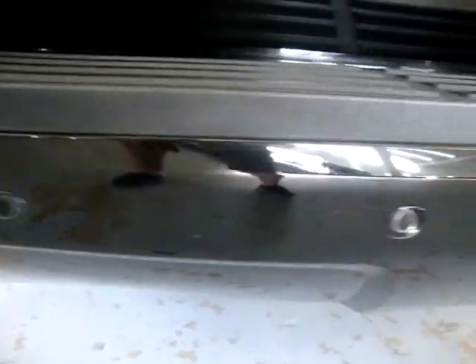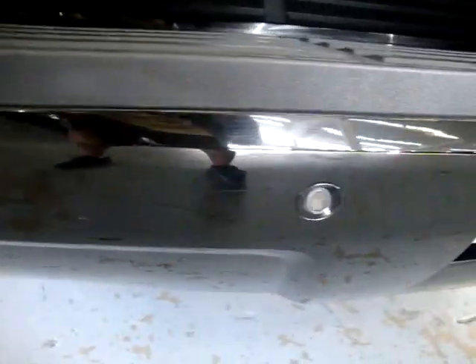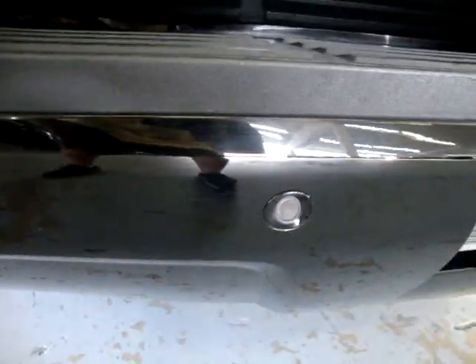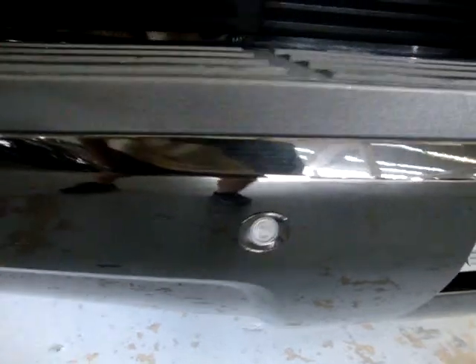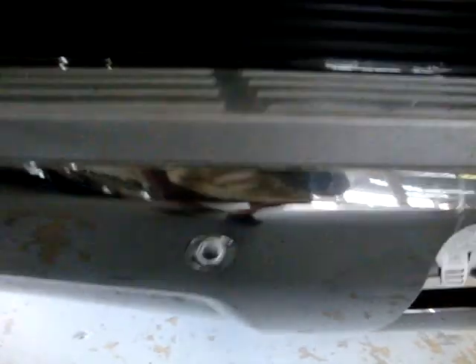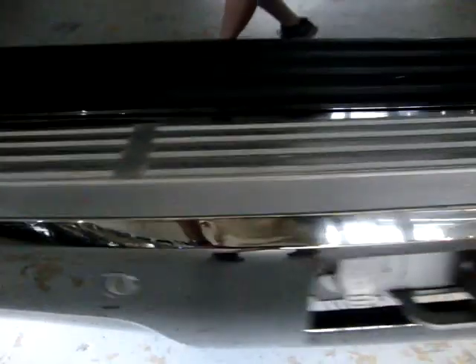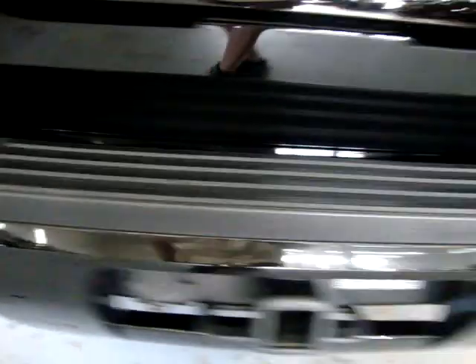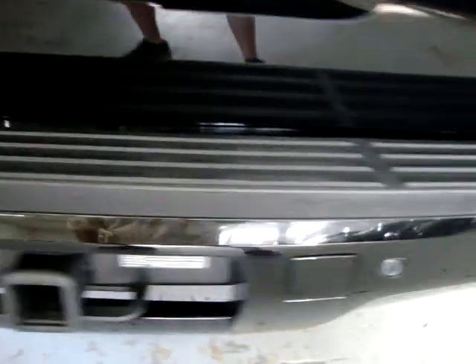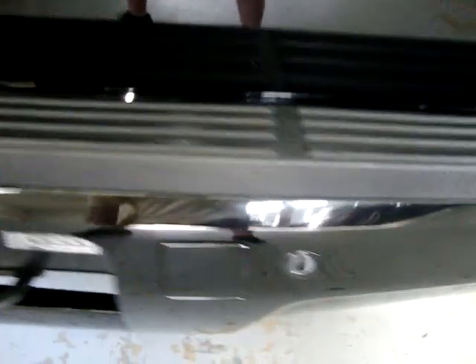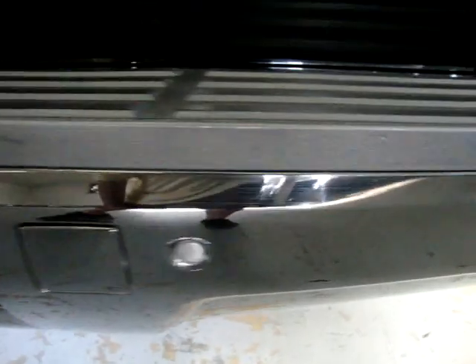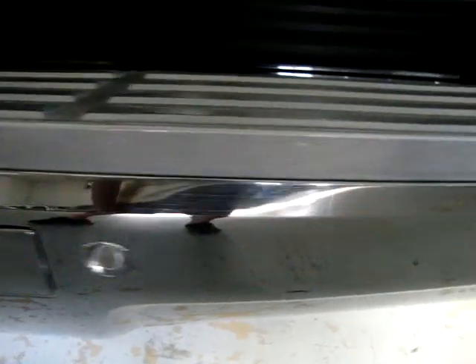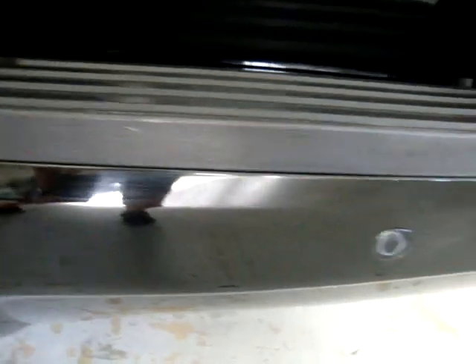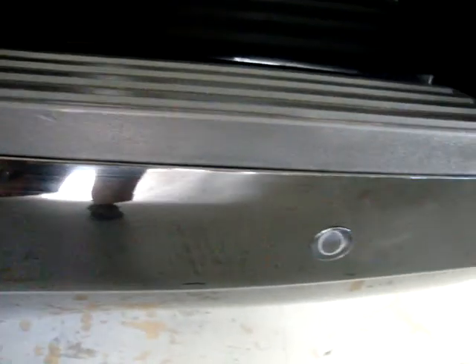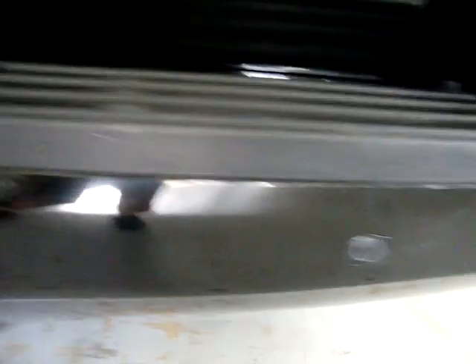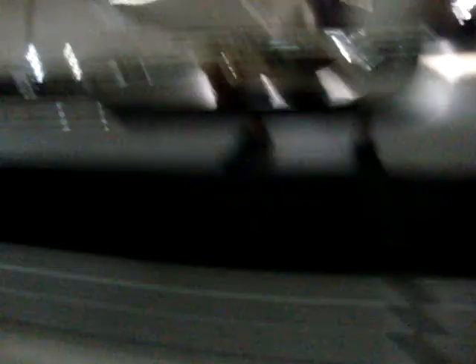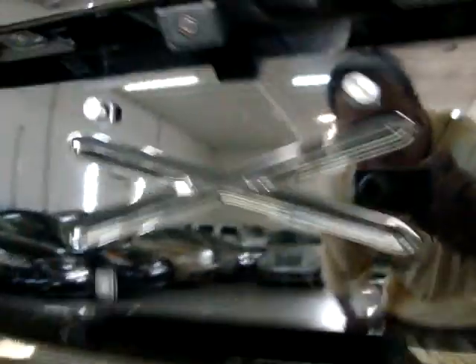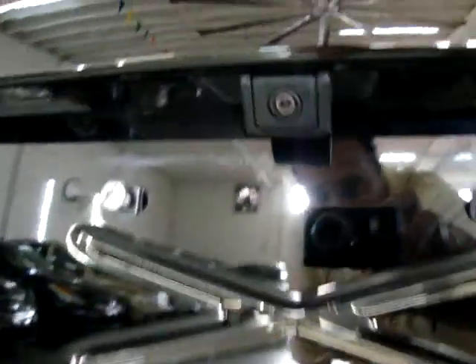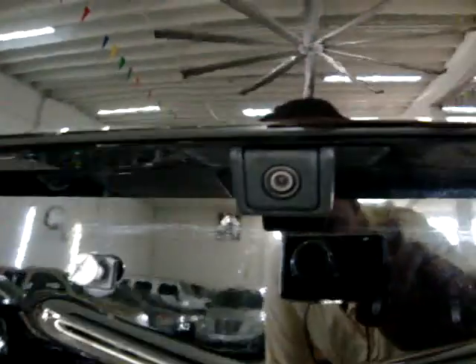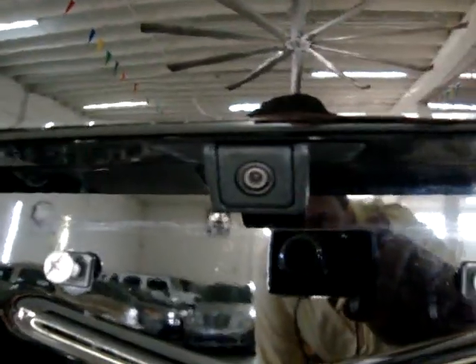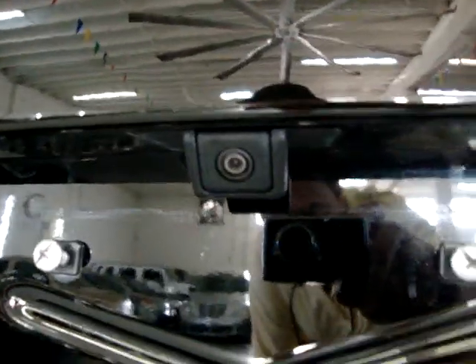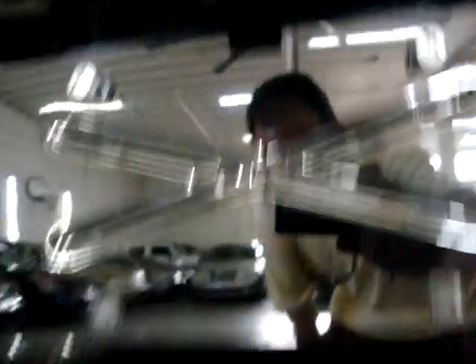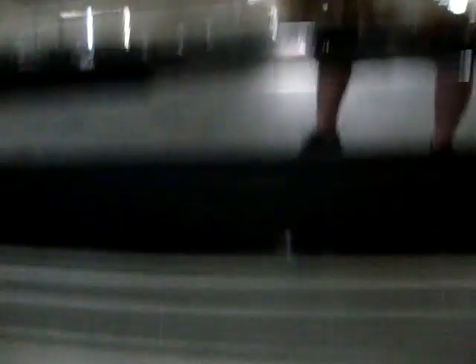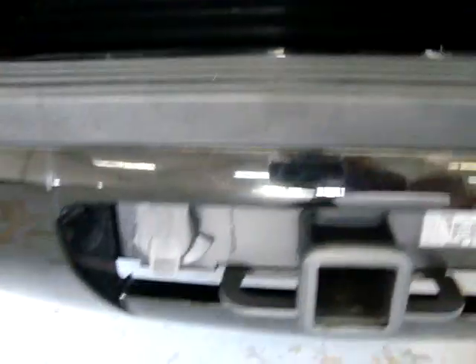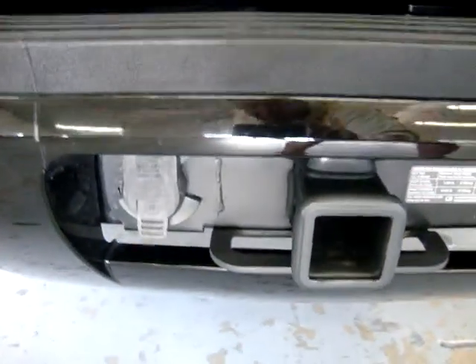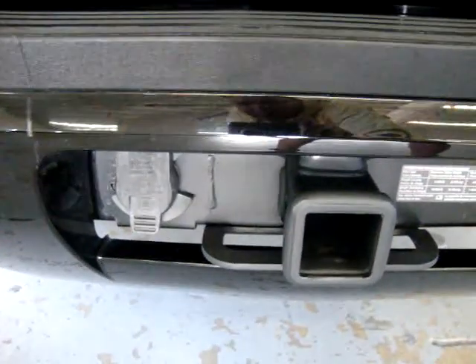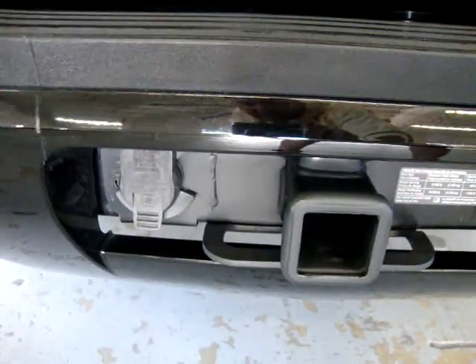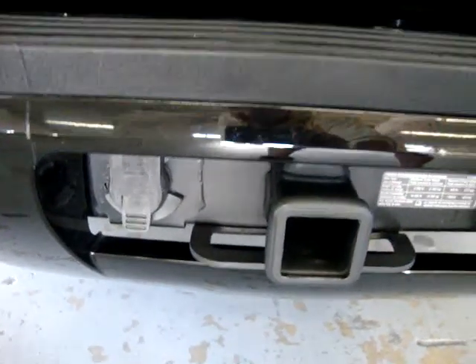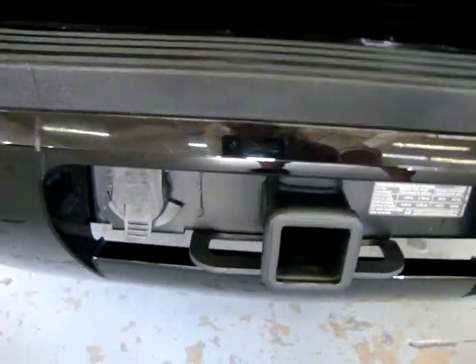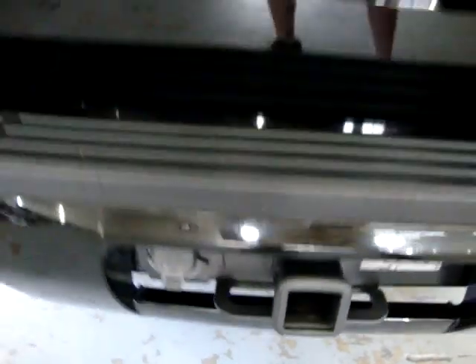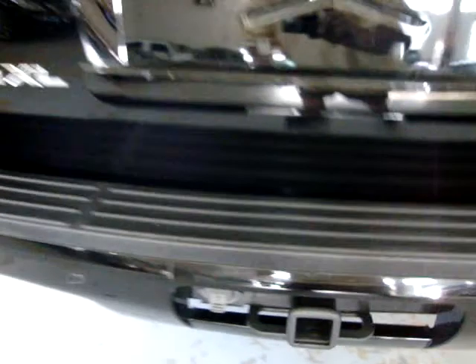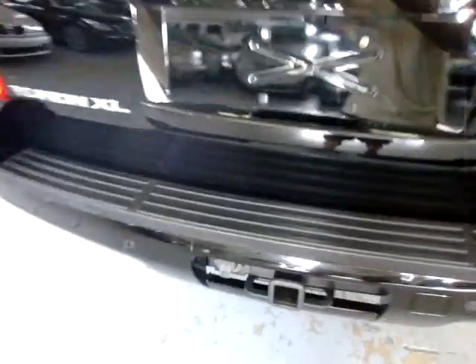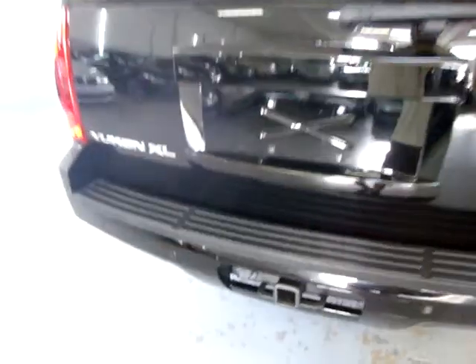These are the rear bumper sensors — the ones that beep when you approach another vehicle or object. It also has a rear view camera, which I'll show you in a minute. It has a heavy duty tow package with the electrical connection, ready to go for your brakes or lights.